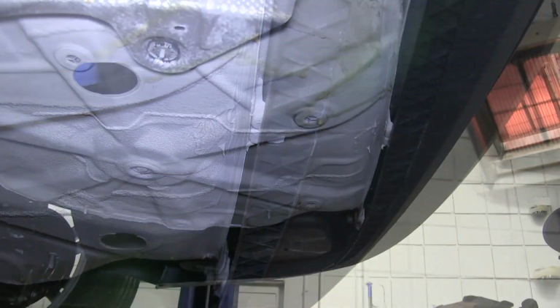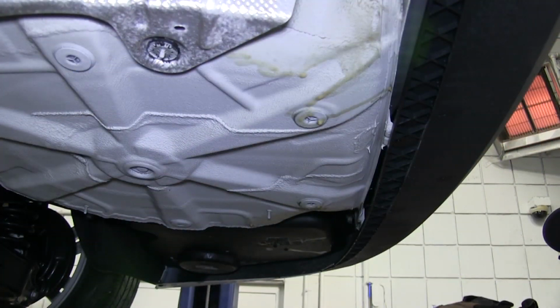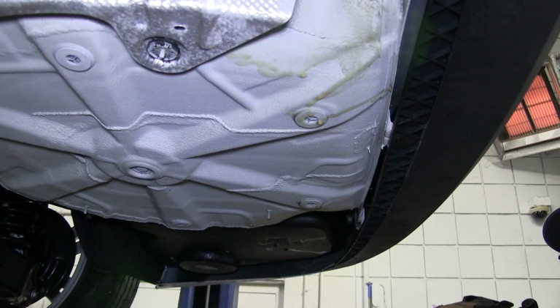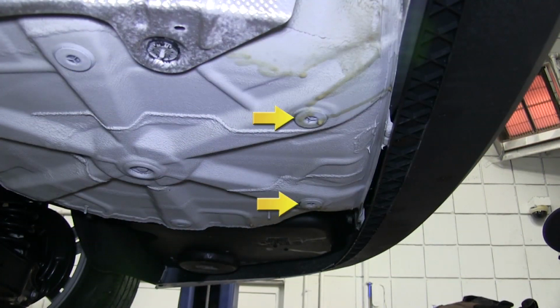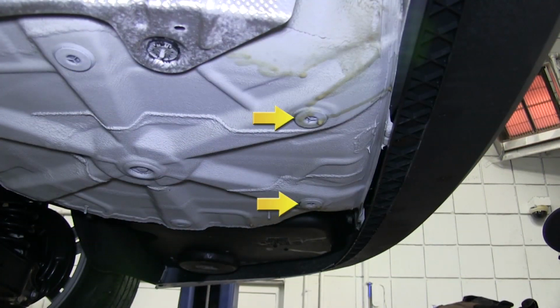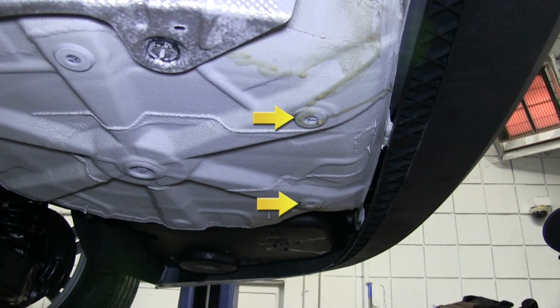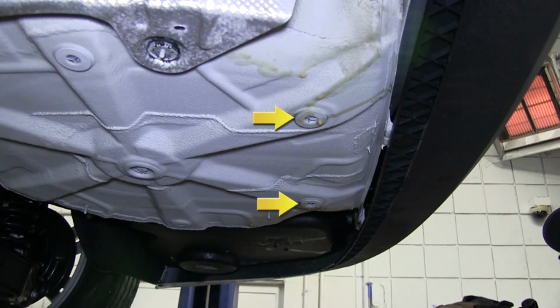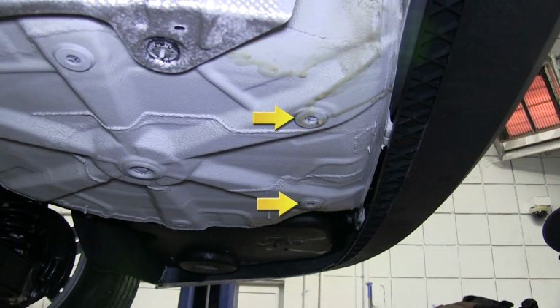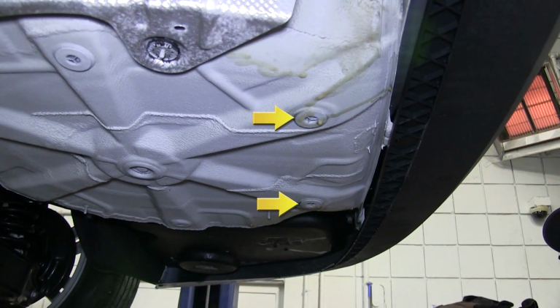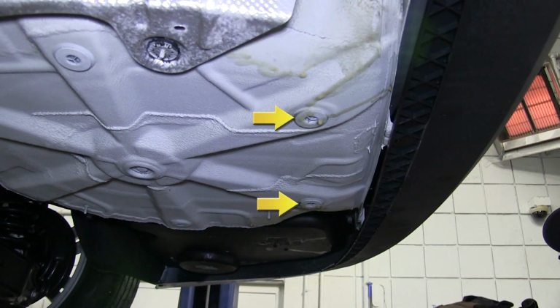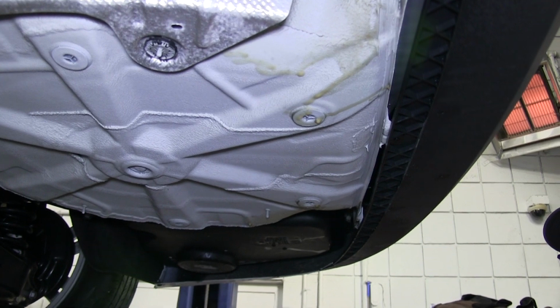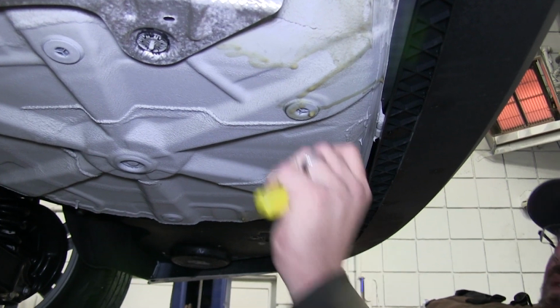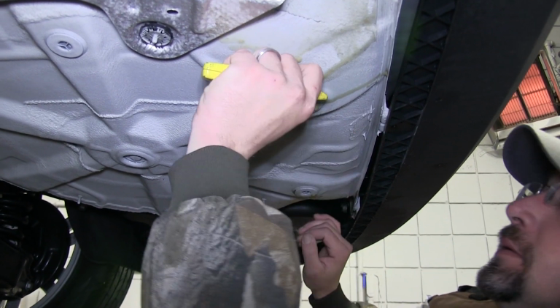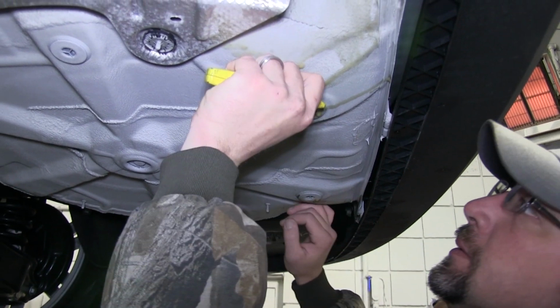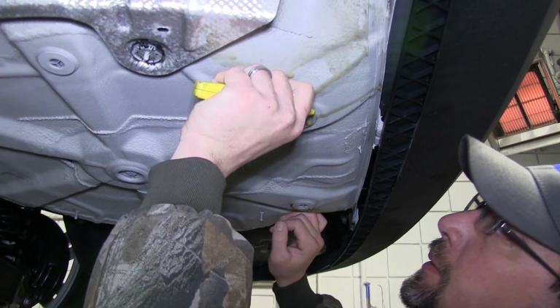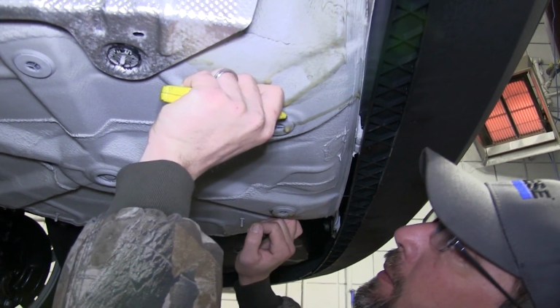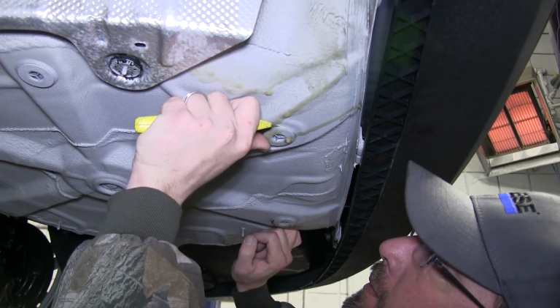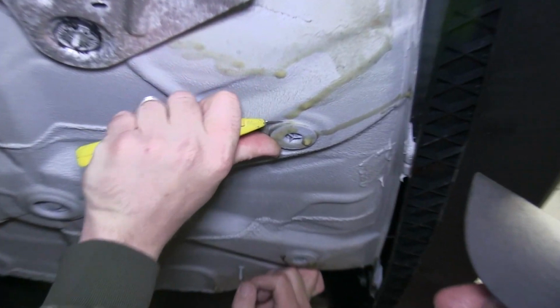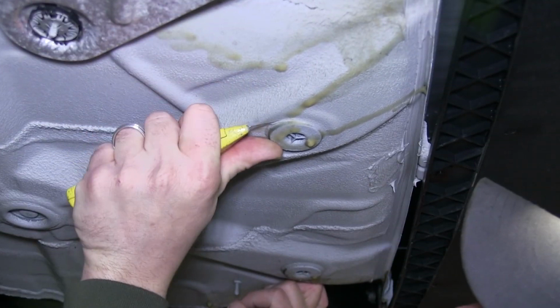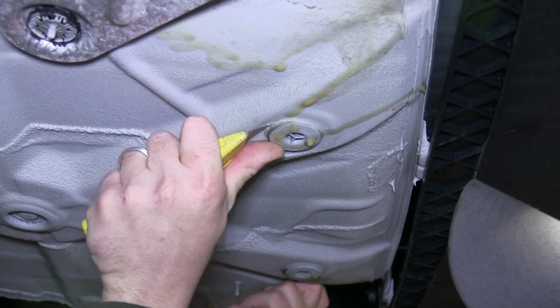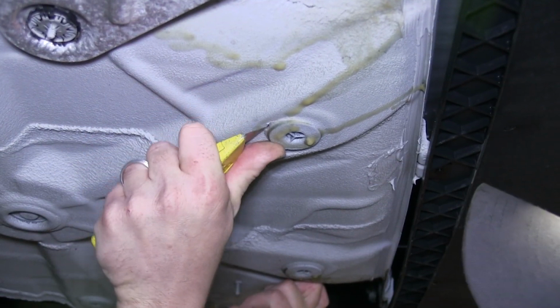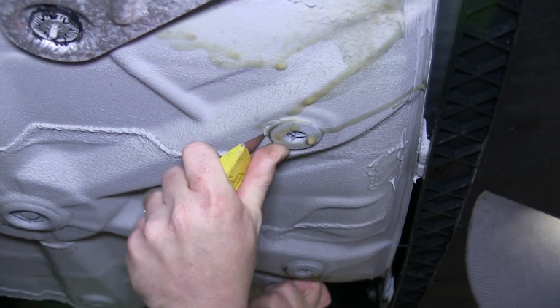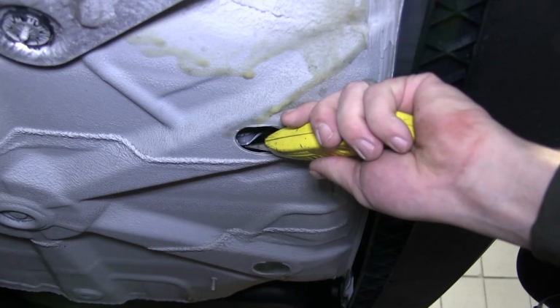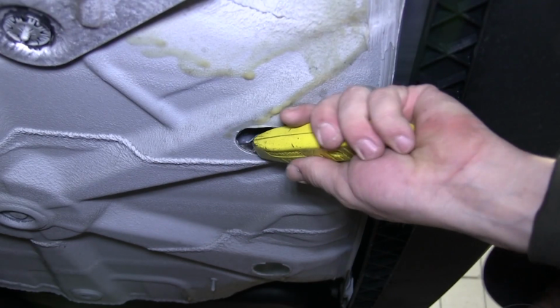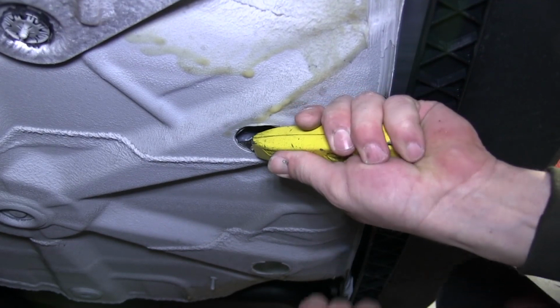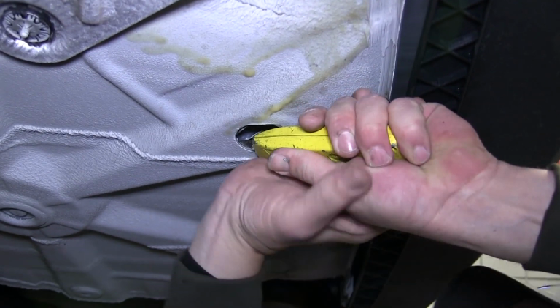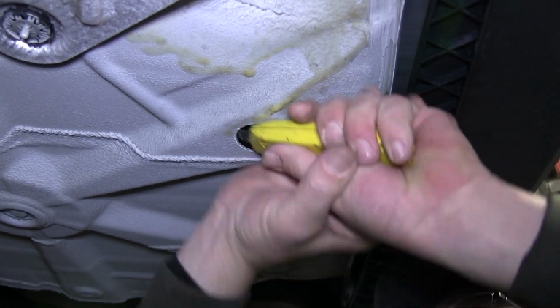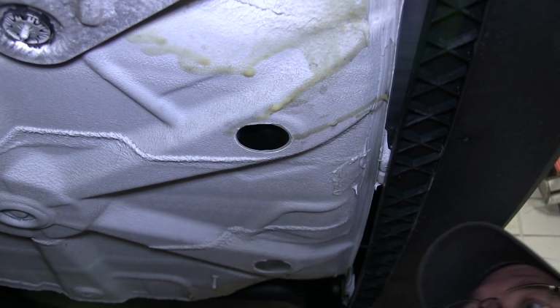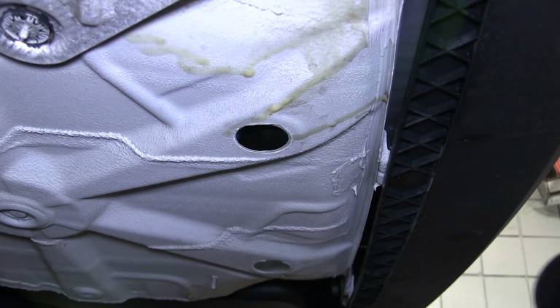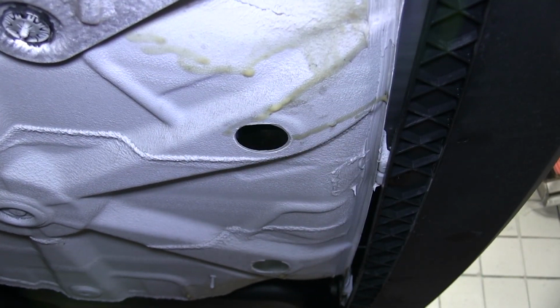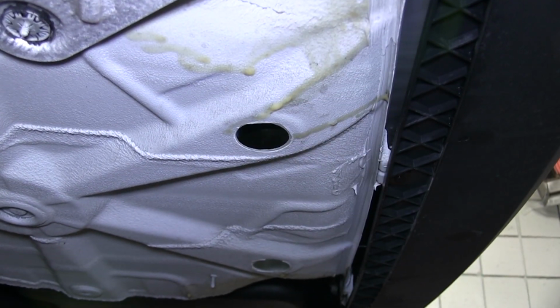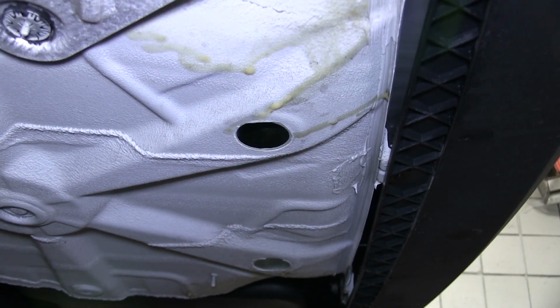Next we'll need to remove the two rear spare tire plugs. To remove them, we'll take a utility knife, cut any sealer from around the plugs, and then cut the plug out. Once we have the plug out, this will be our forward two attachment points for our hitch.